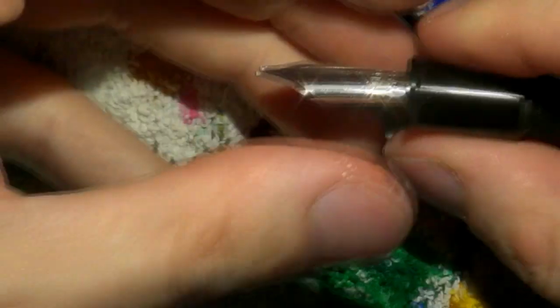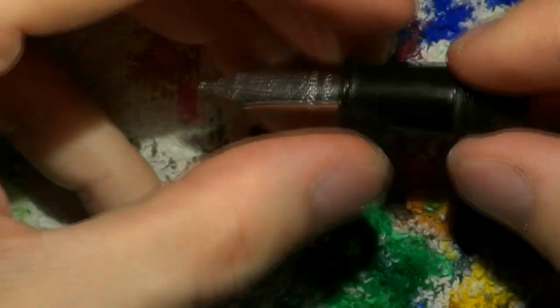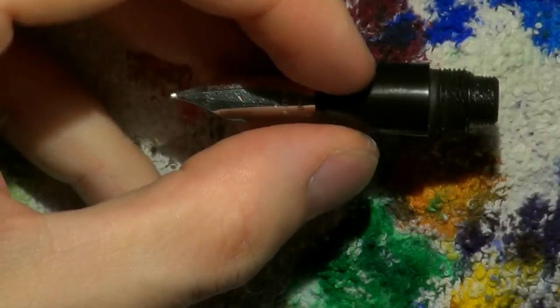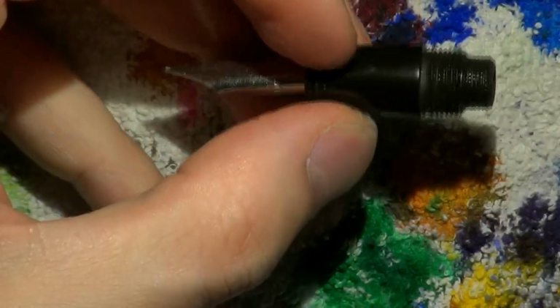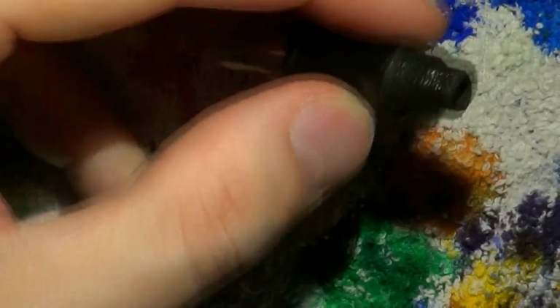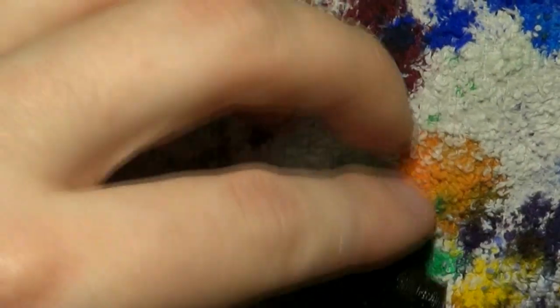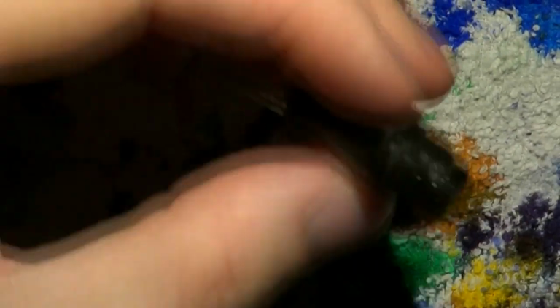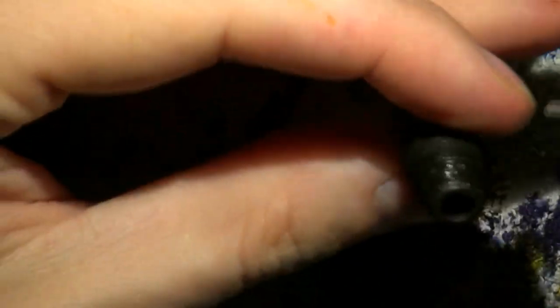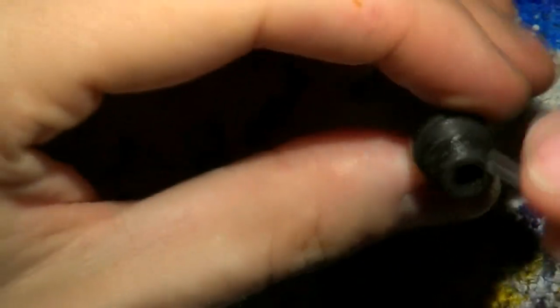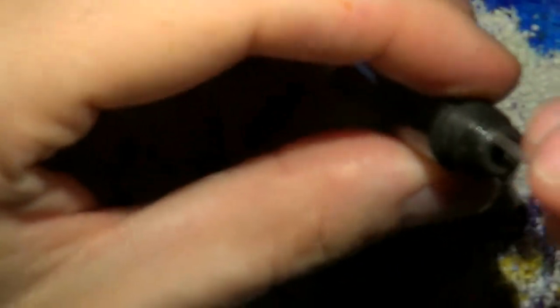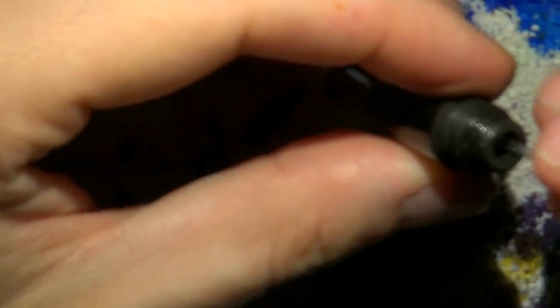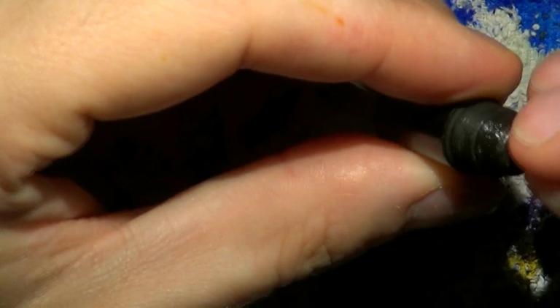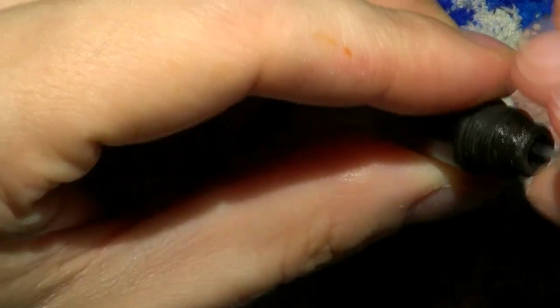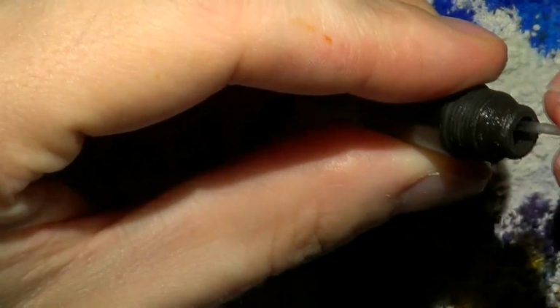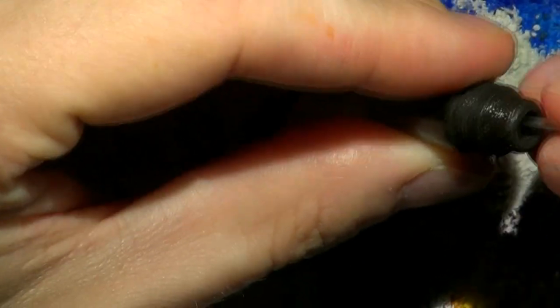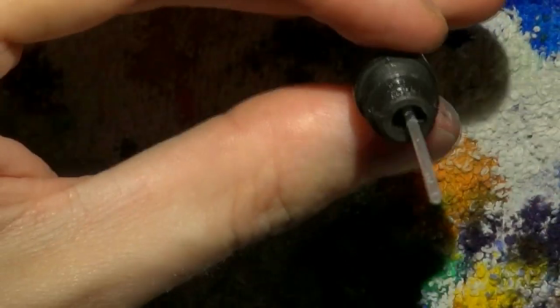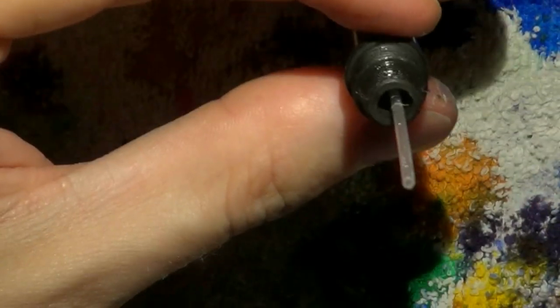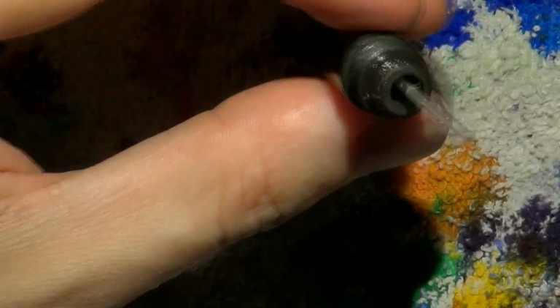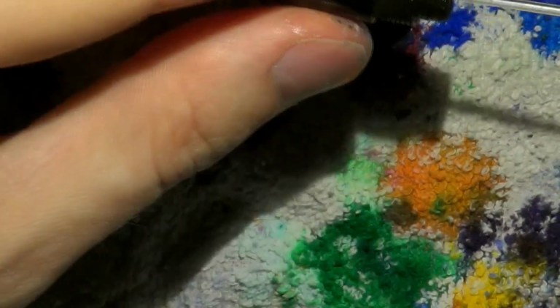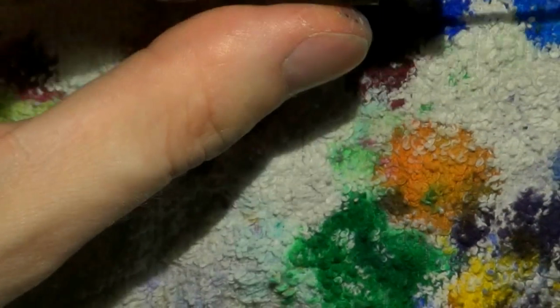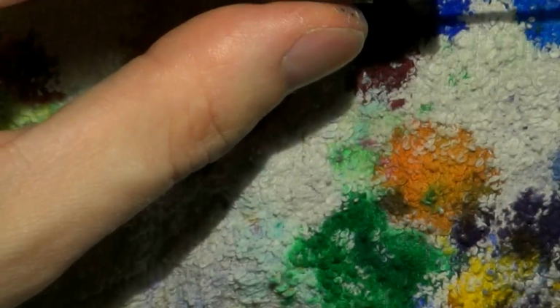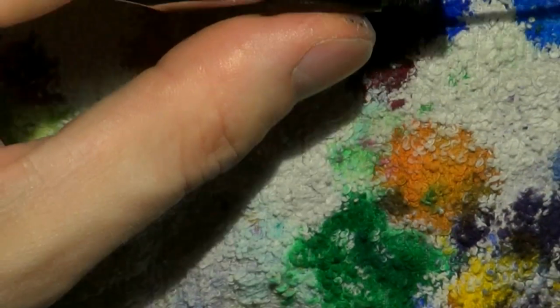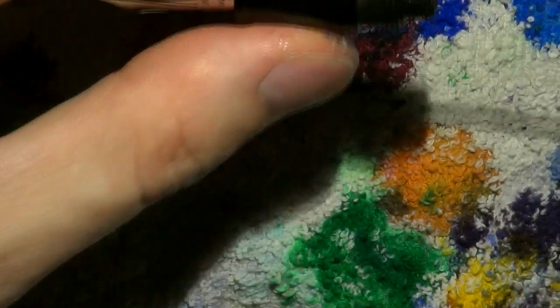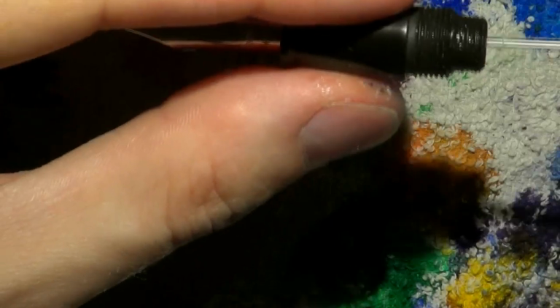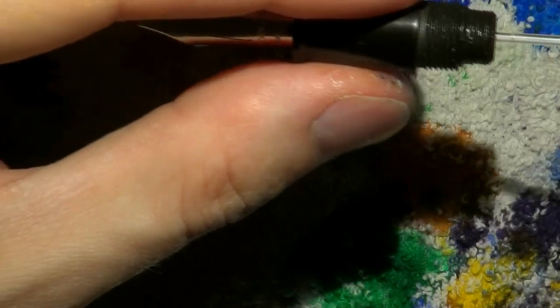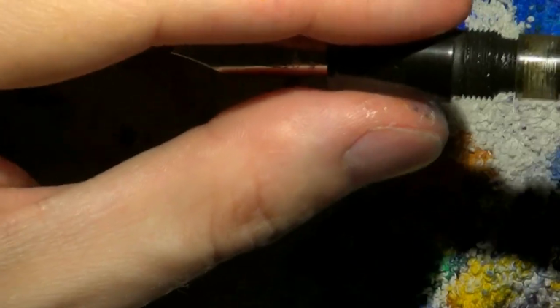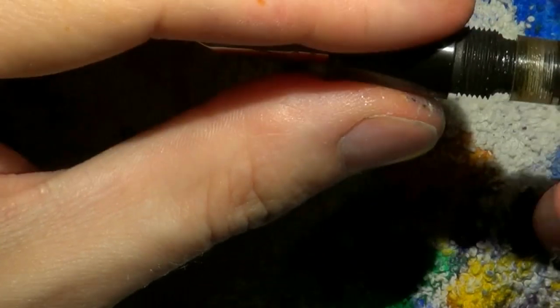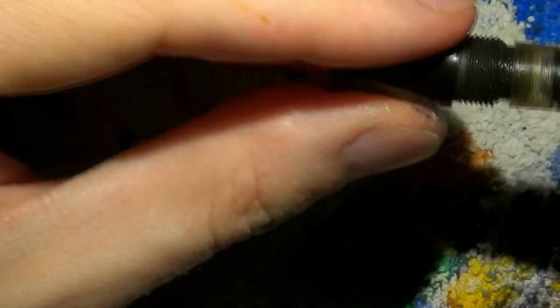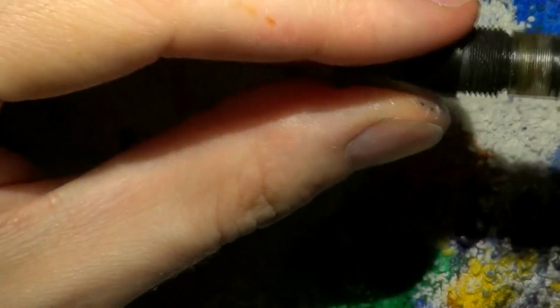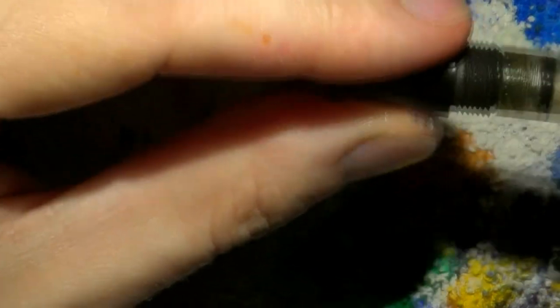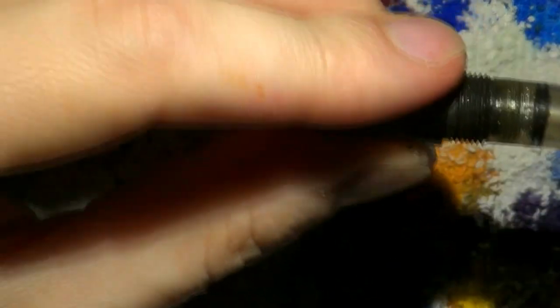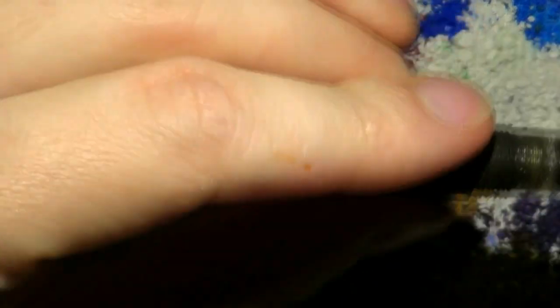Otherwise those two little channels won't do you any good. Take the breather tube — it fits into the section in a hole; you should be able to find it, although sometimes it can be a little hard to find the hole. Then screw the converter back in place.